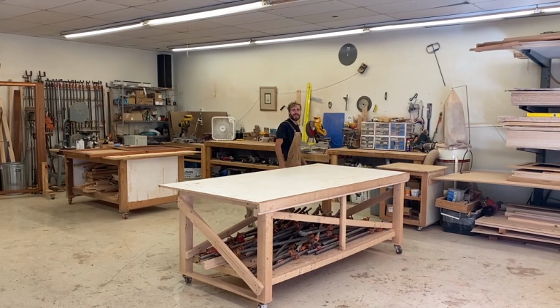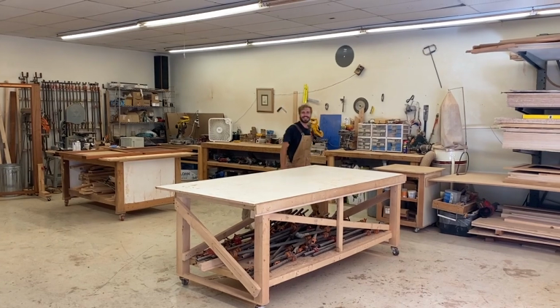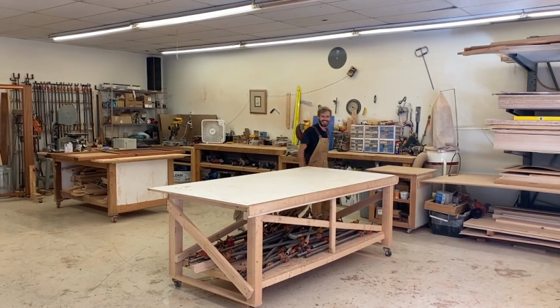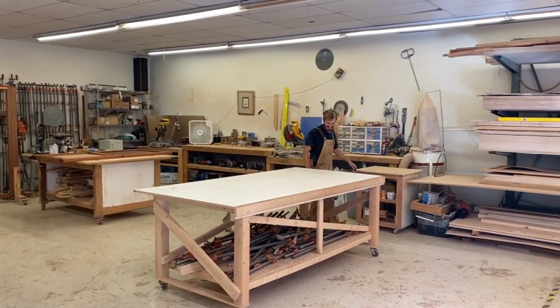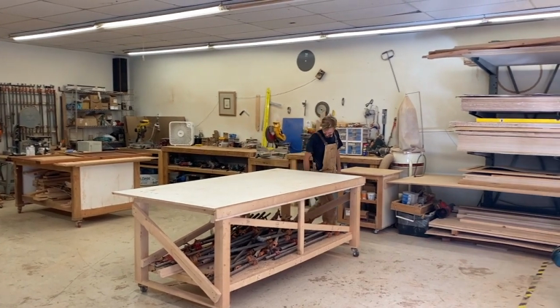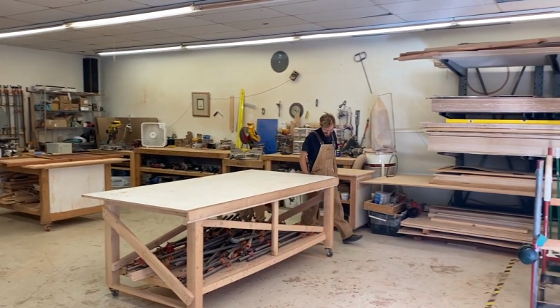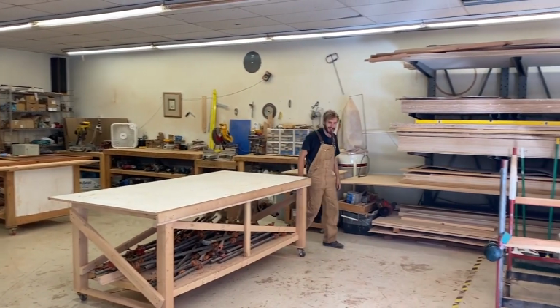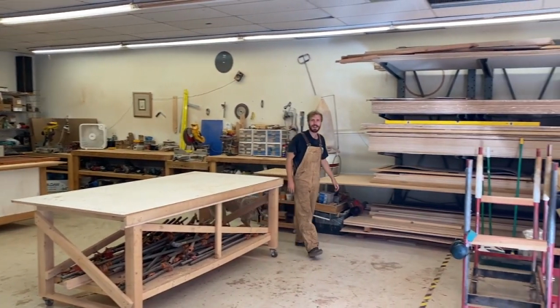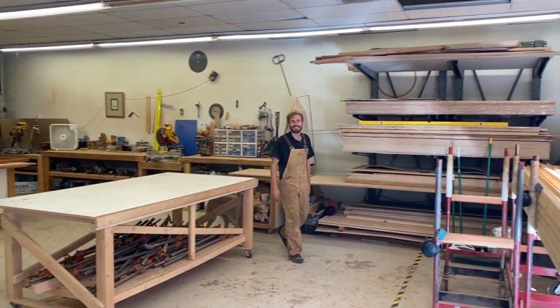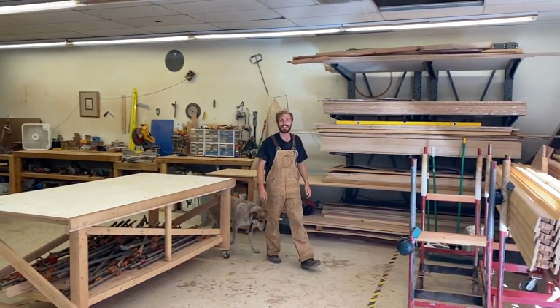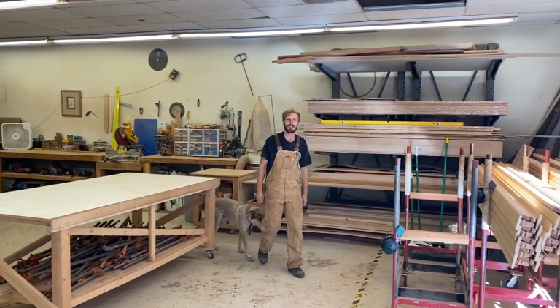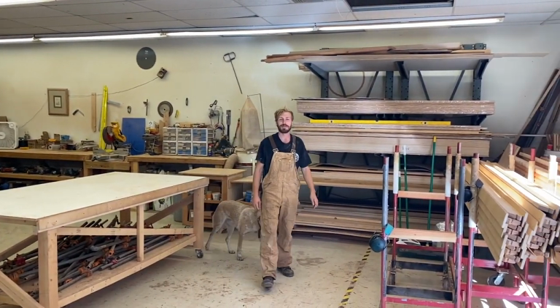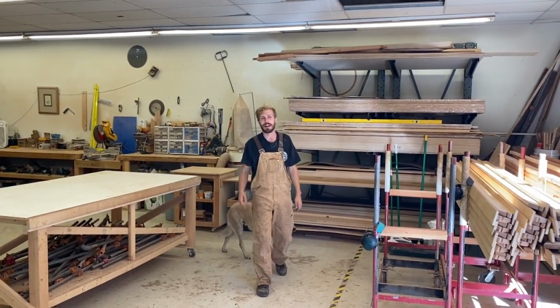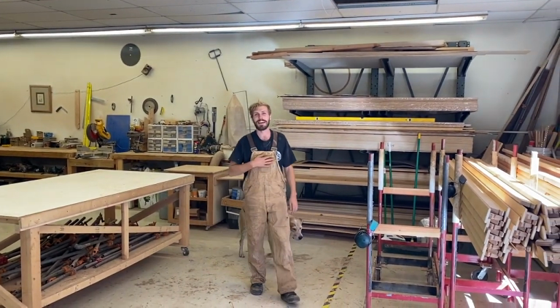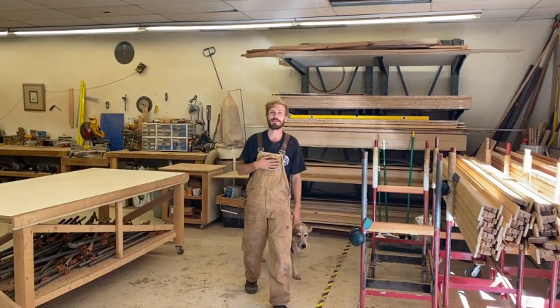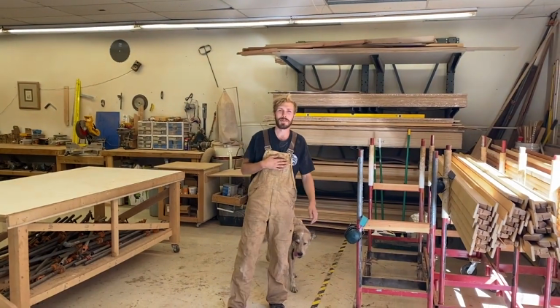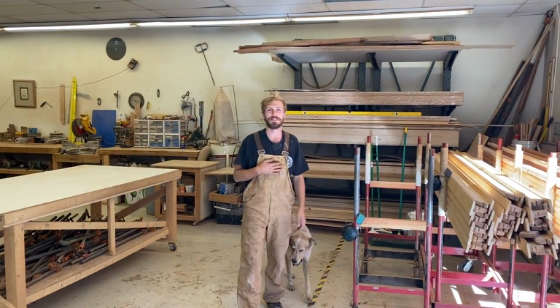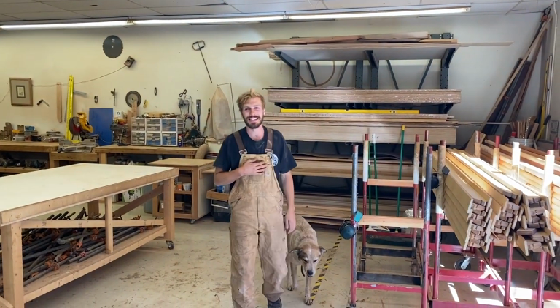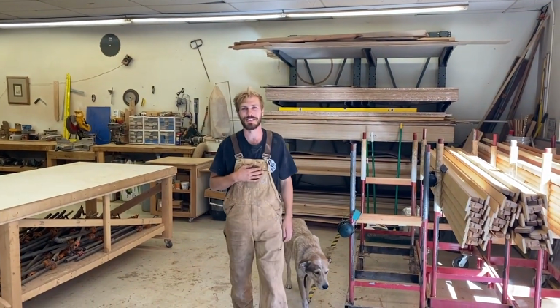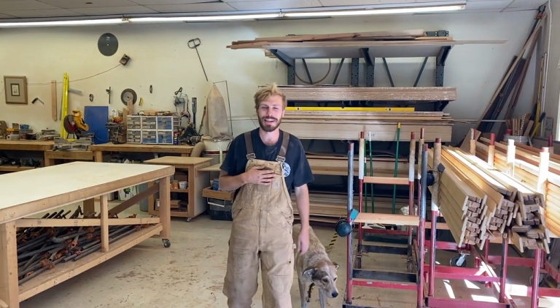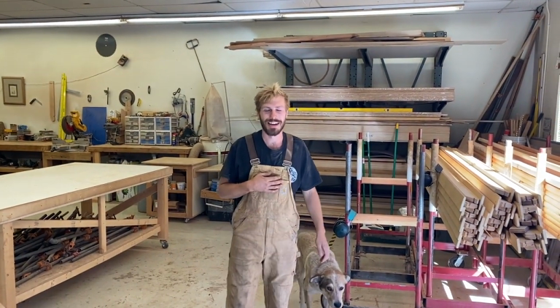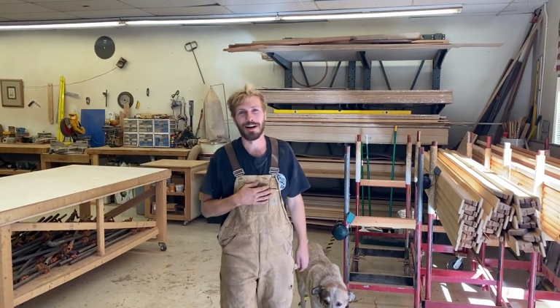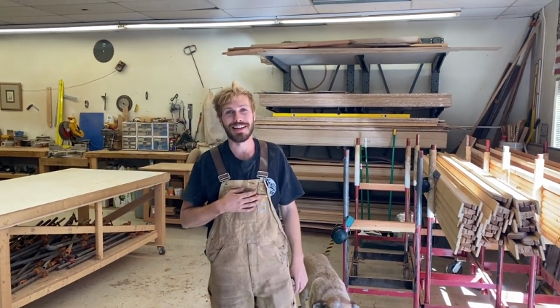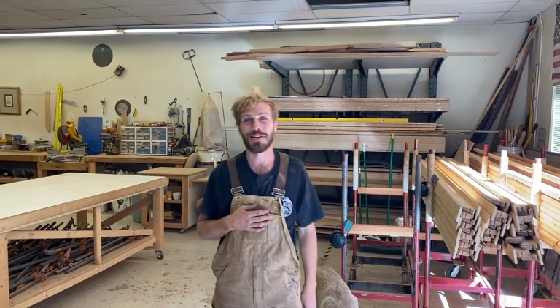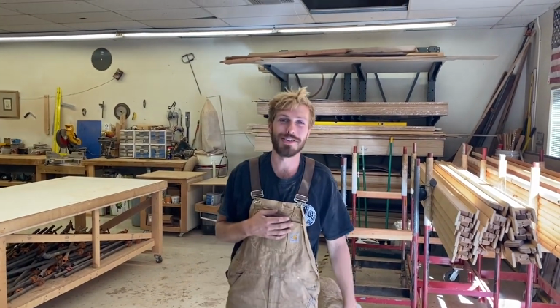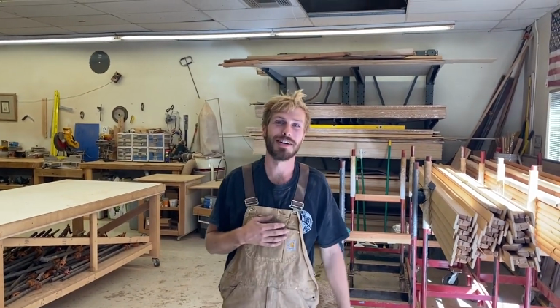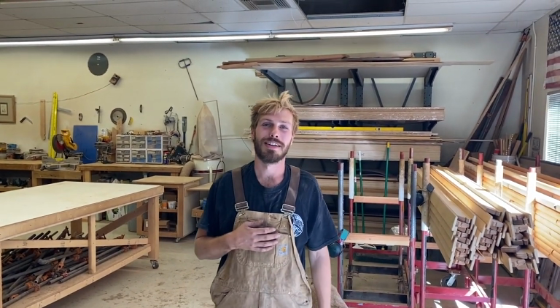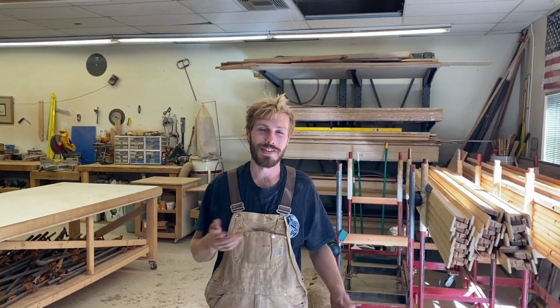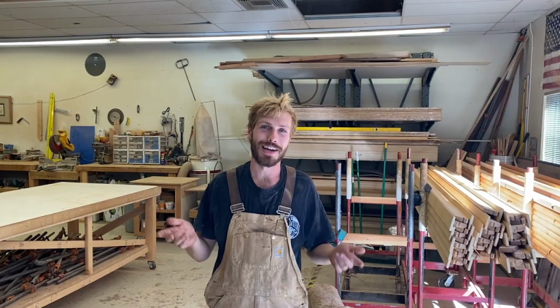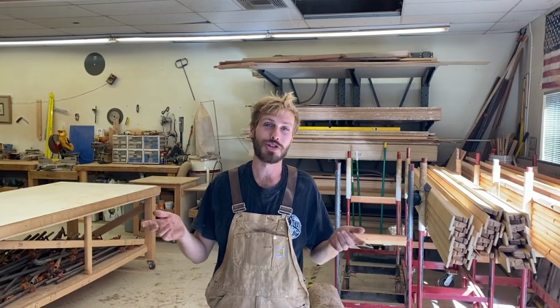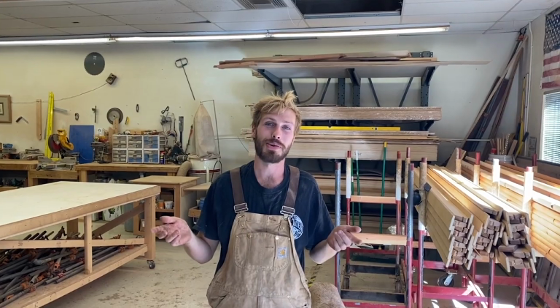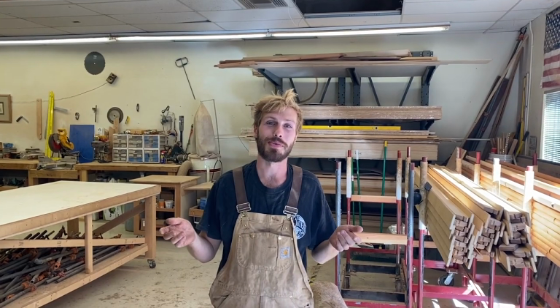Oh hey, I didn't see you there. So it's been about a year since I did a woodshop tour. My name is Caleb. I'm the owner of Living in Tent Girt Company, and today we are going to do the Living in Tent Woodshop Tour 2021.